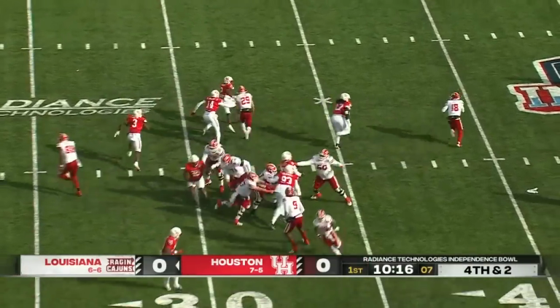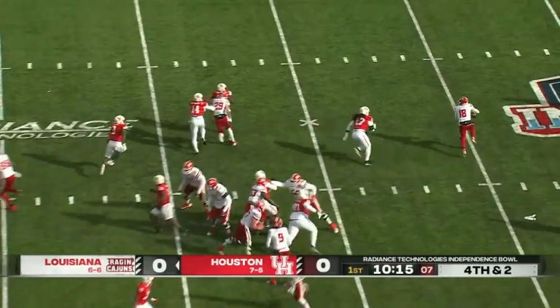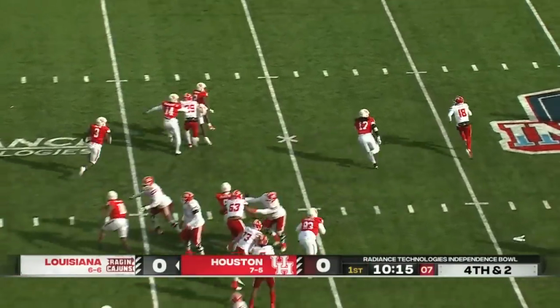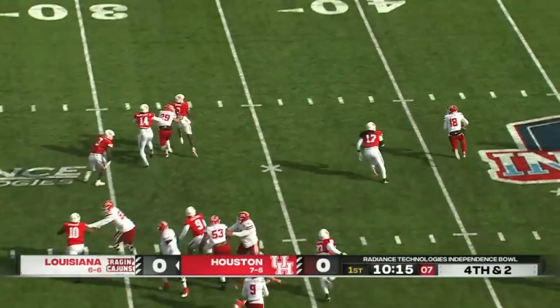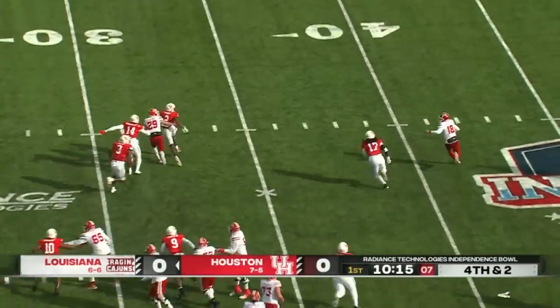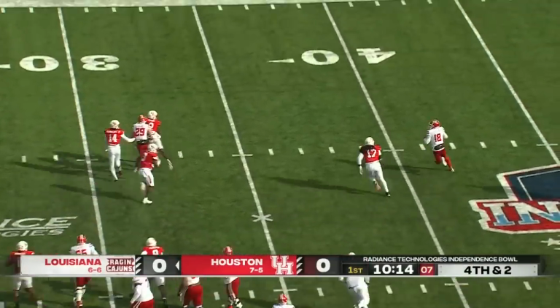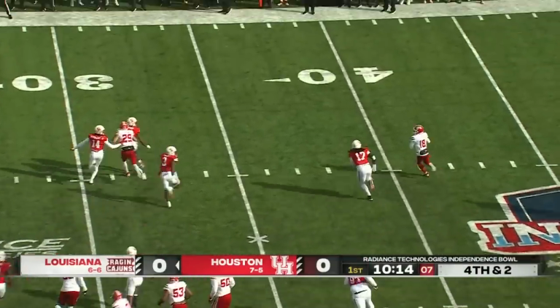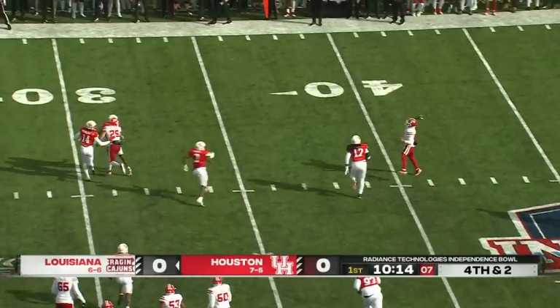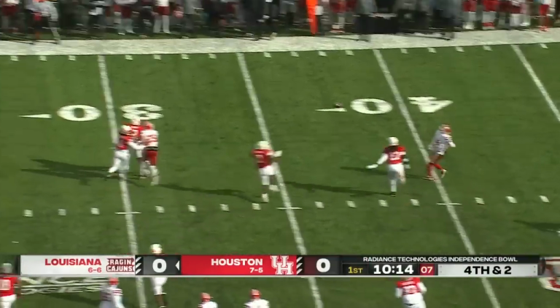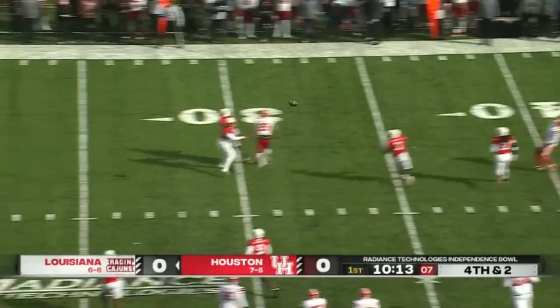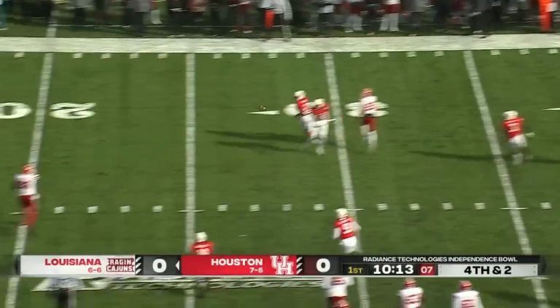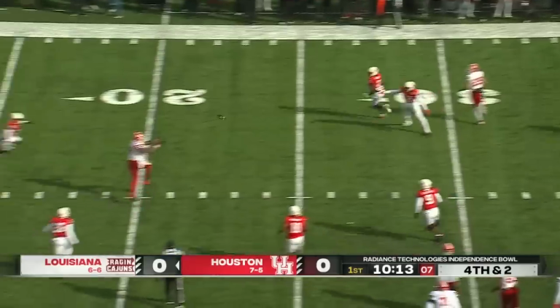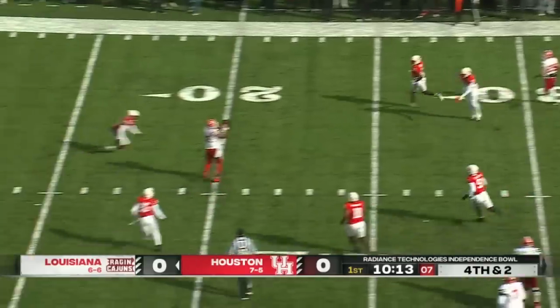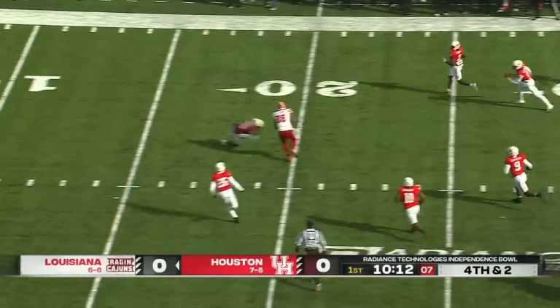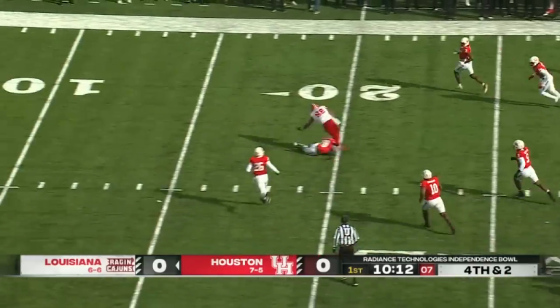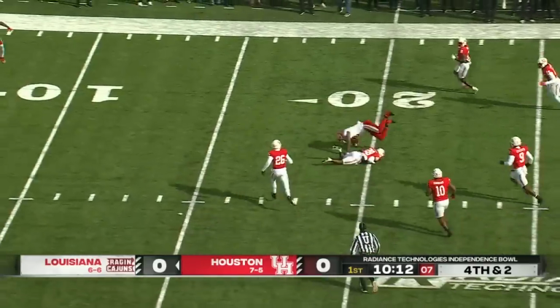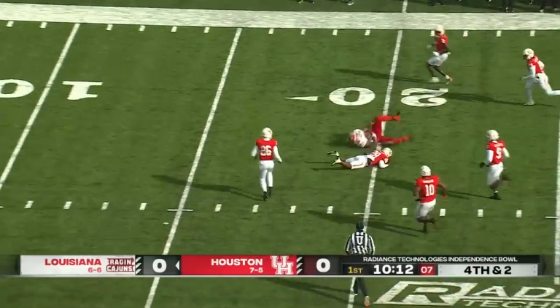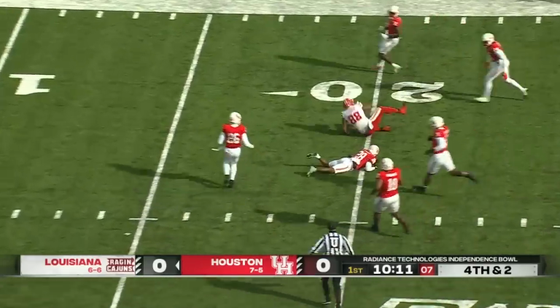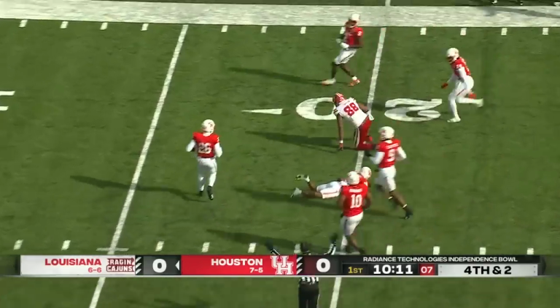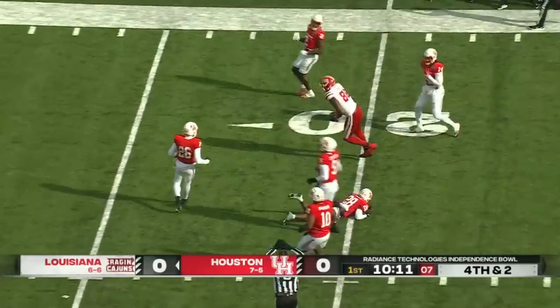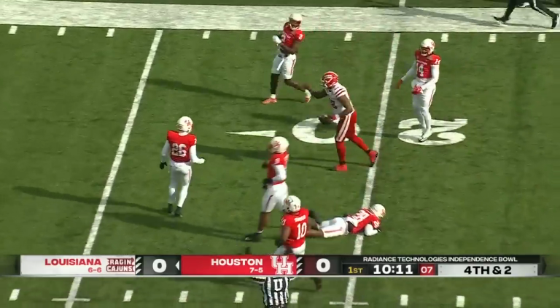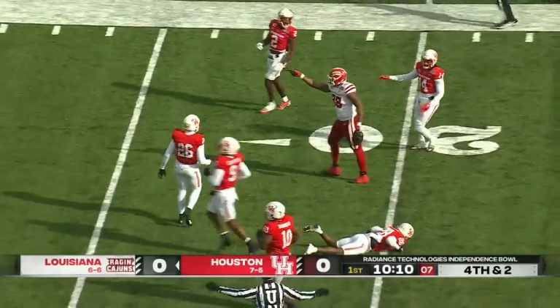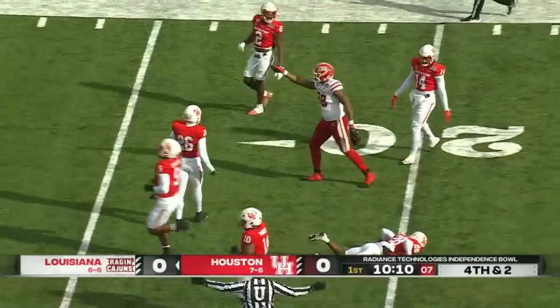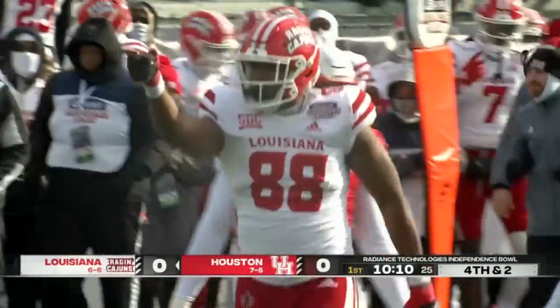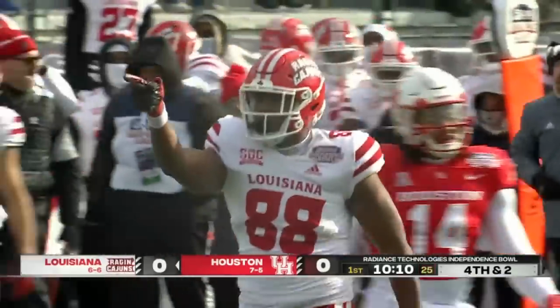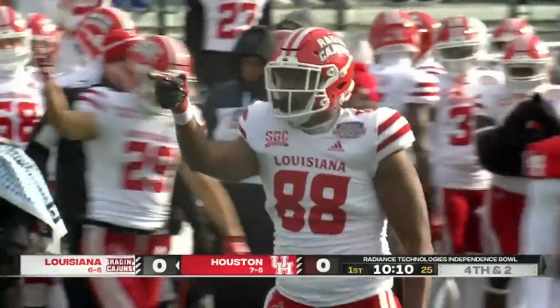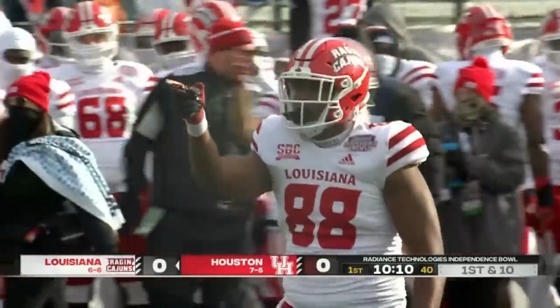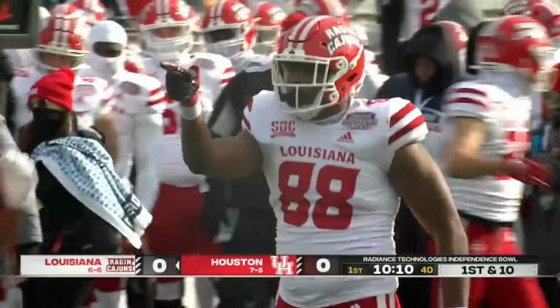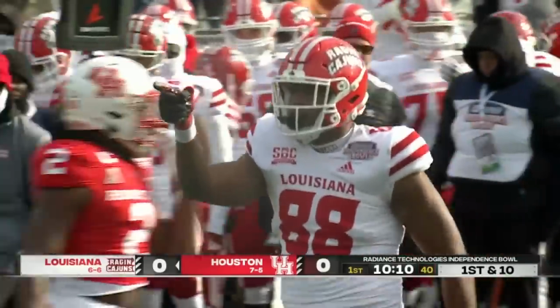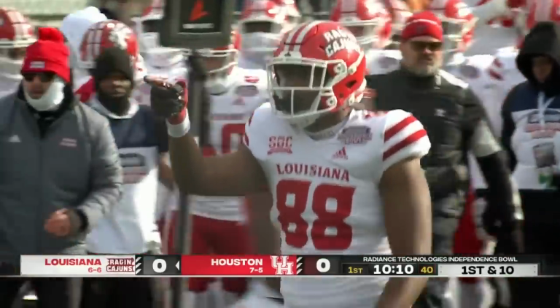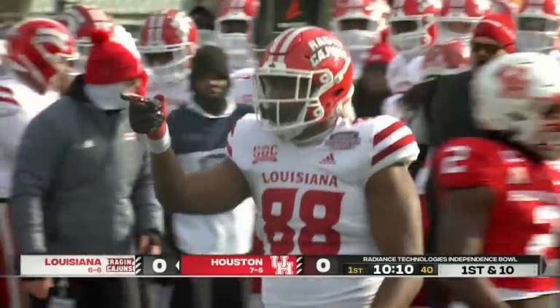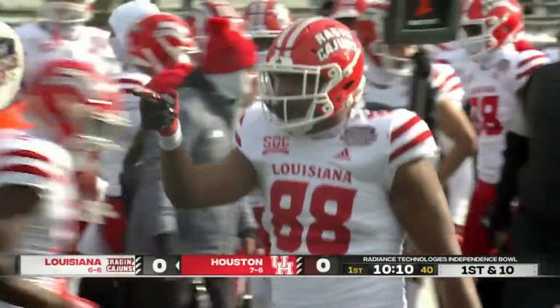They'll bootleg it to the wide side. Fields will throw back over the middle. Pass is caught down around the 20-yard line, and that one goes to Johnny Lumpkin.